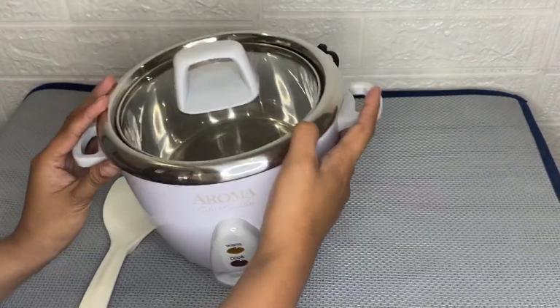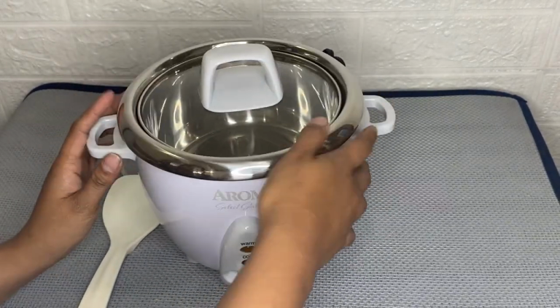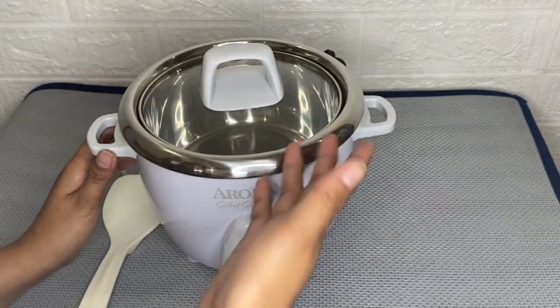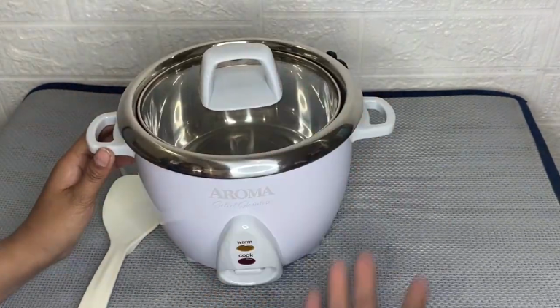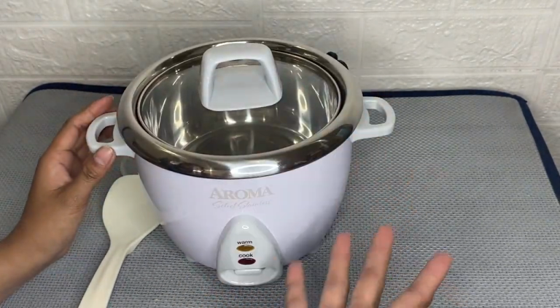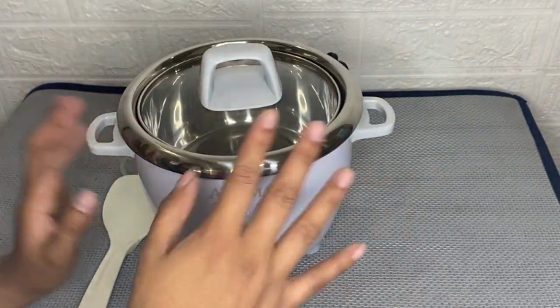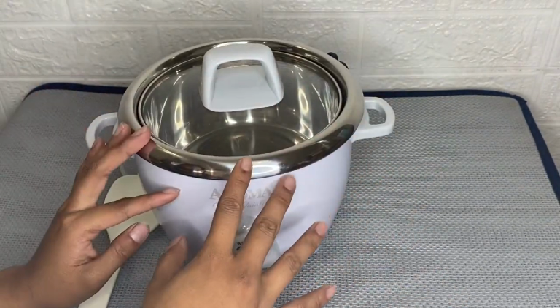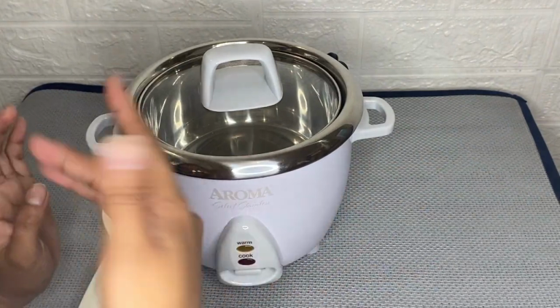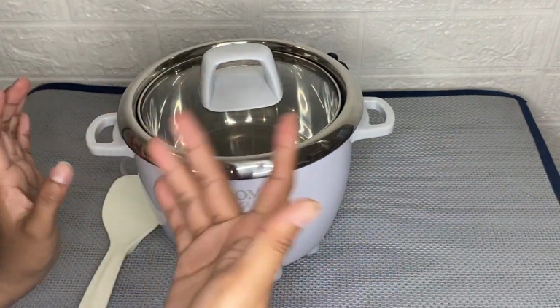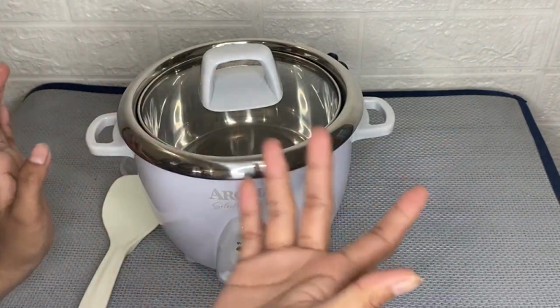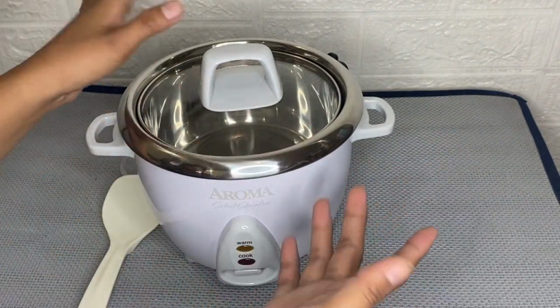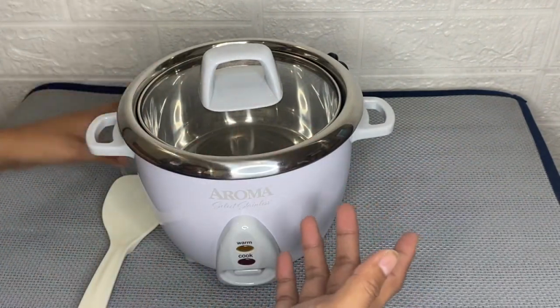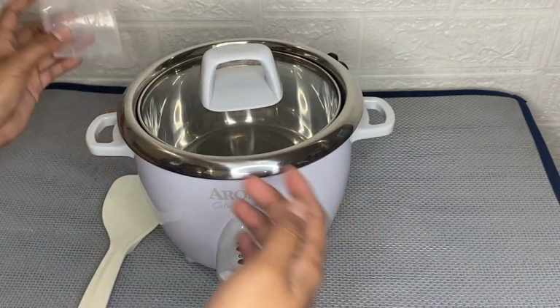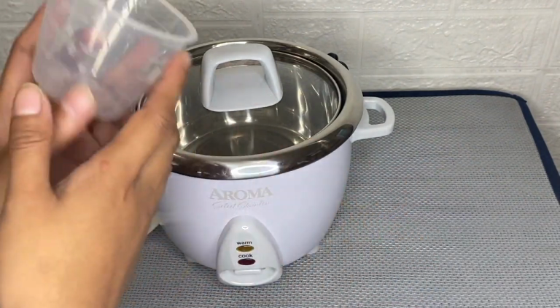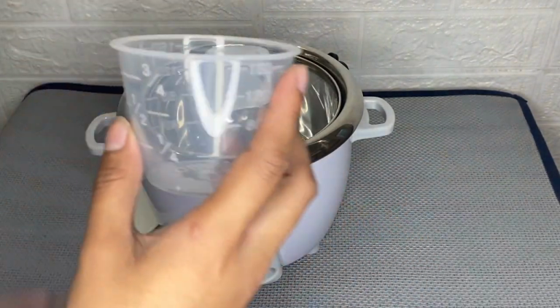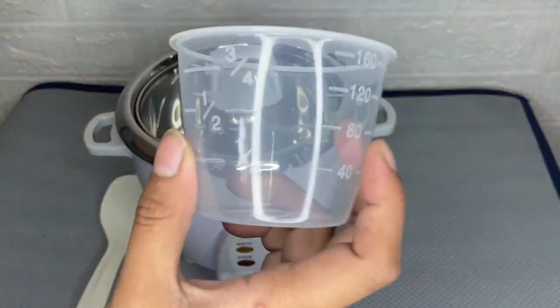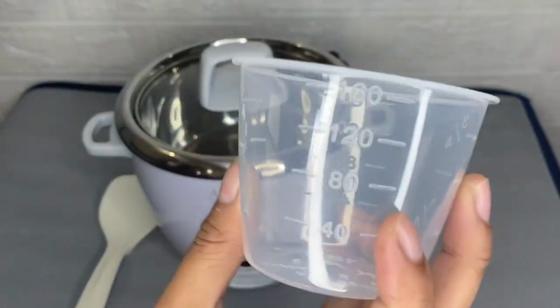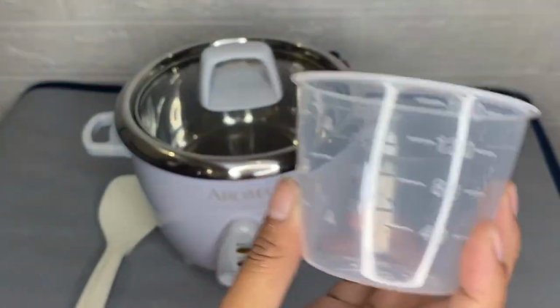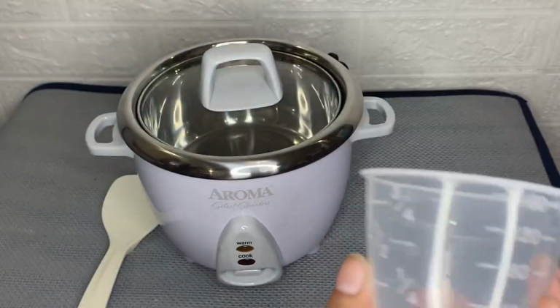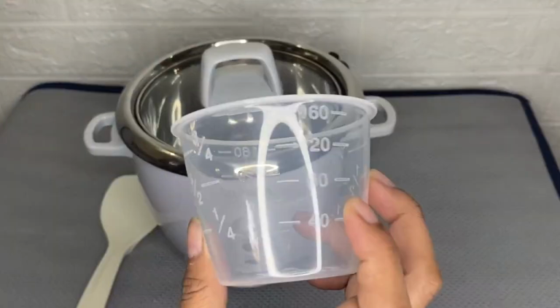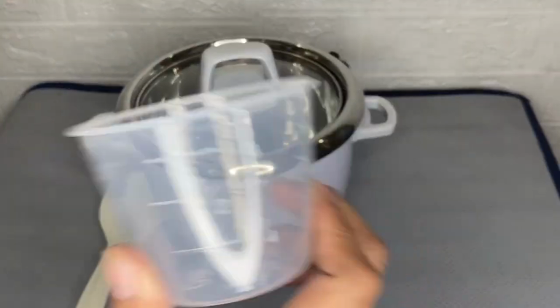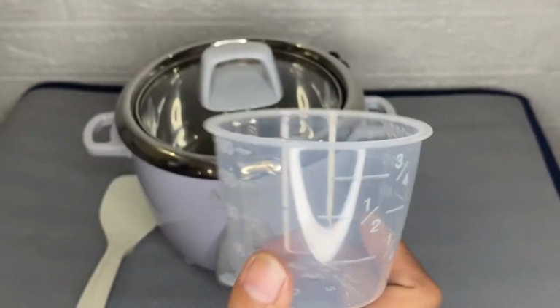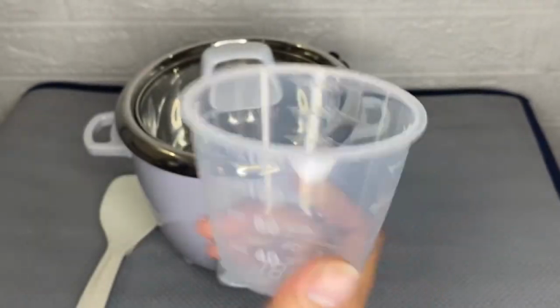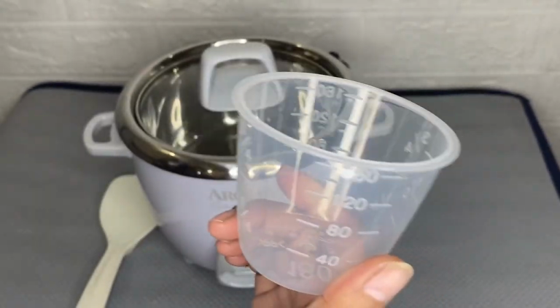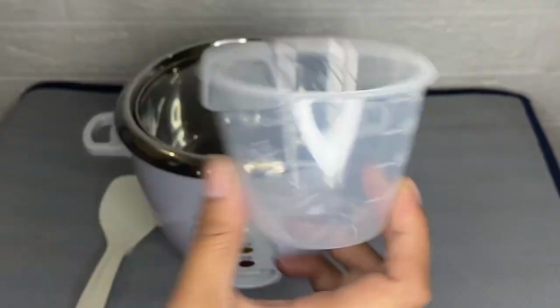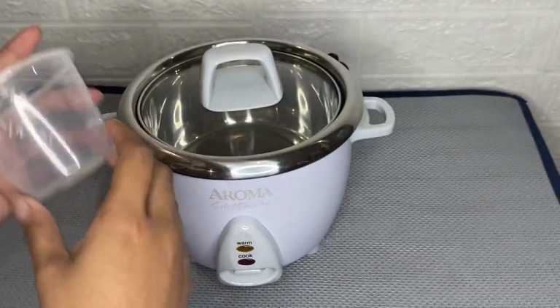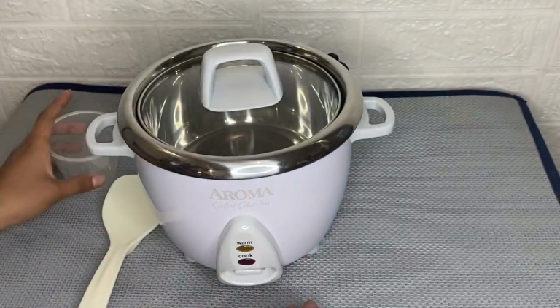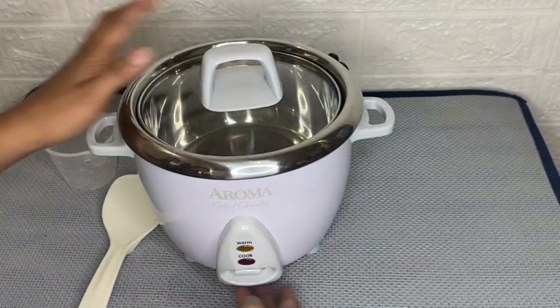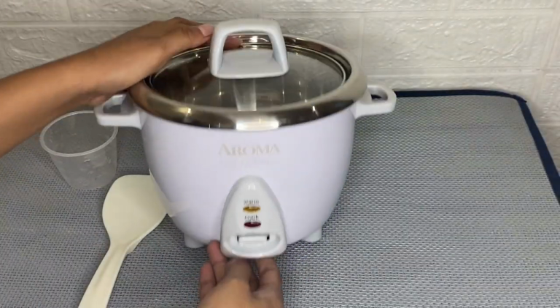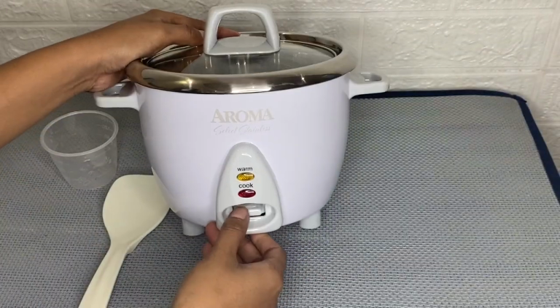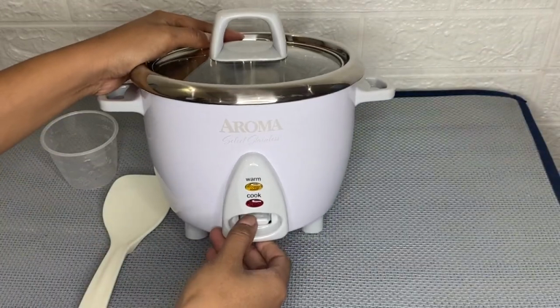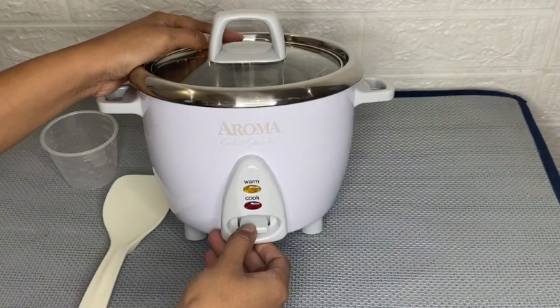The second thing I like about this is that I can pour up to three cups of uncooked rice. All I have to do is add water and push down the lever, and then it starts cooking by itself.